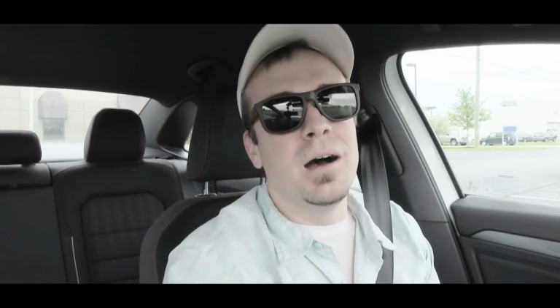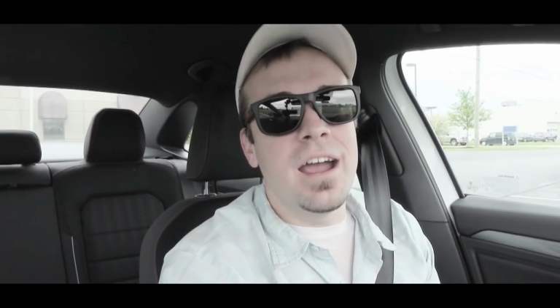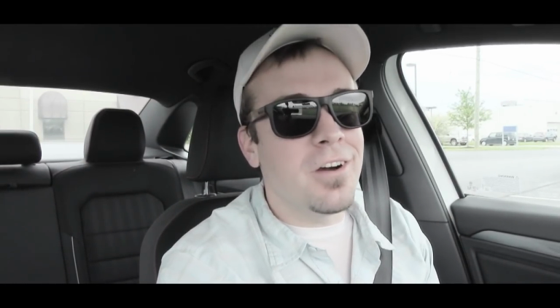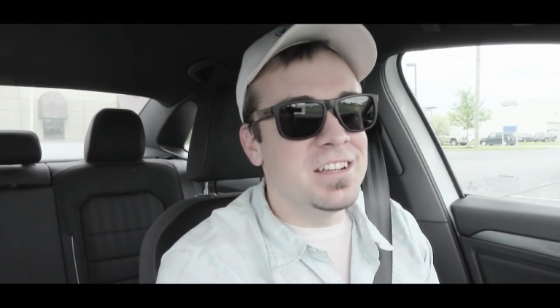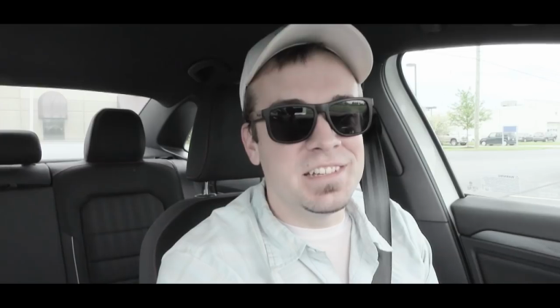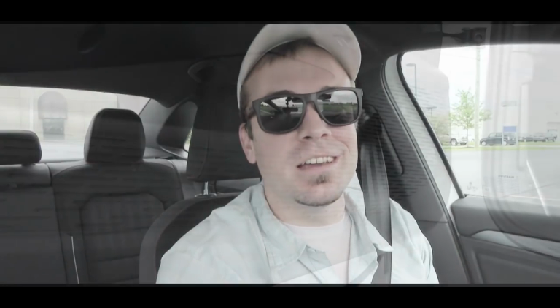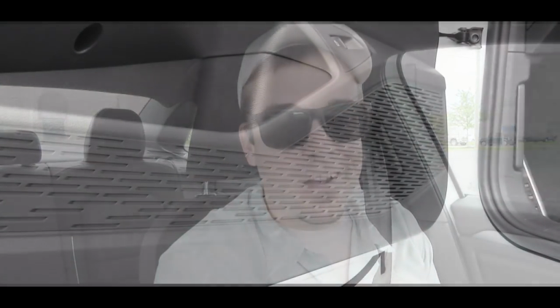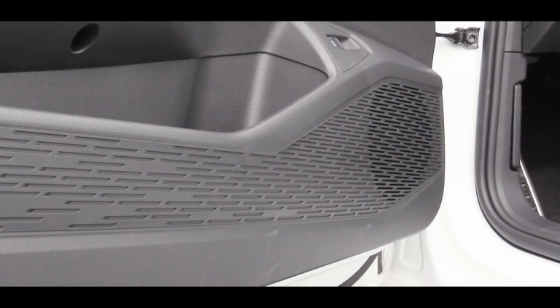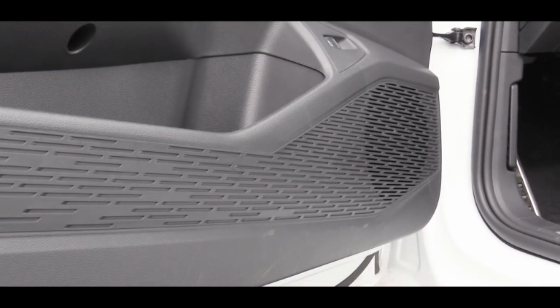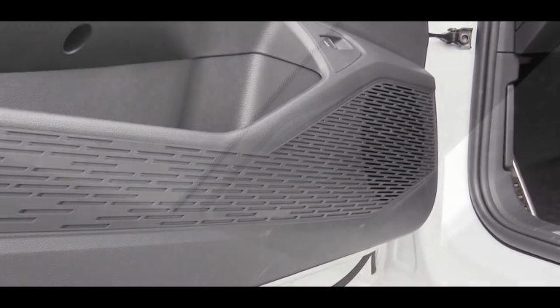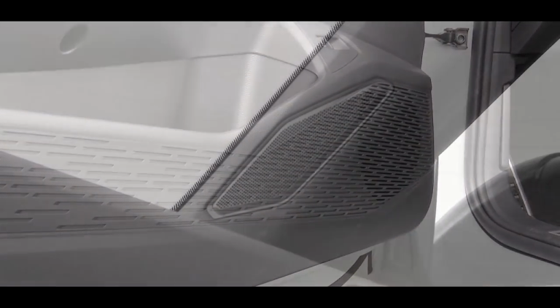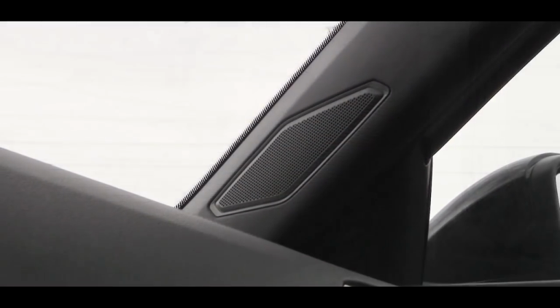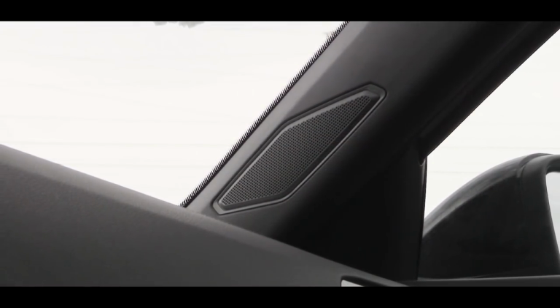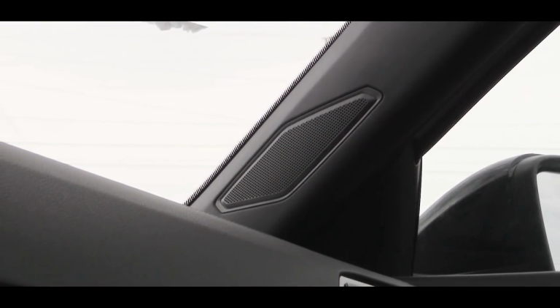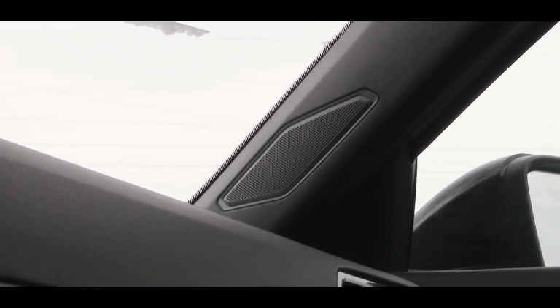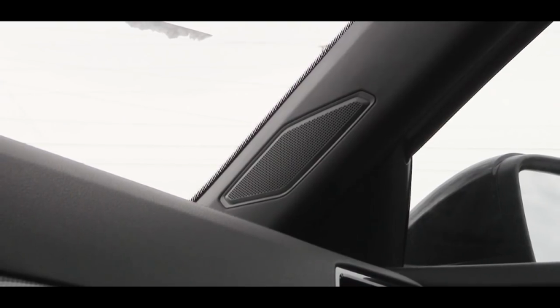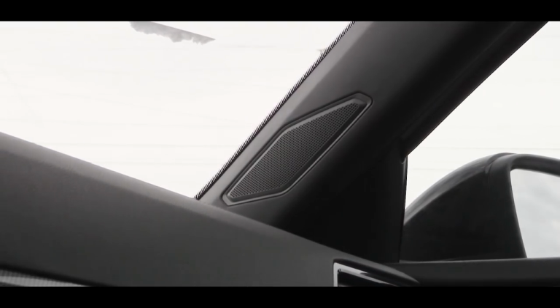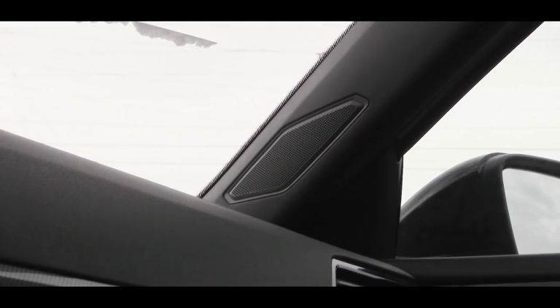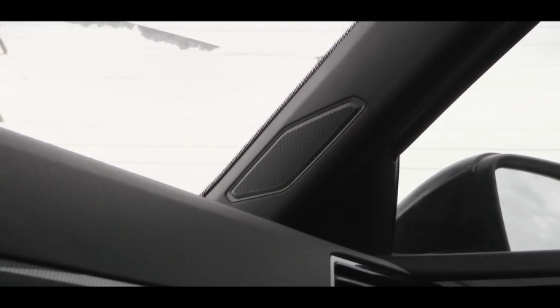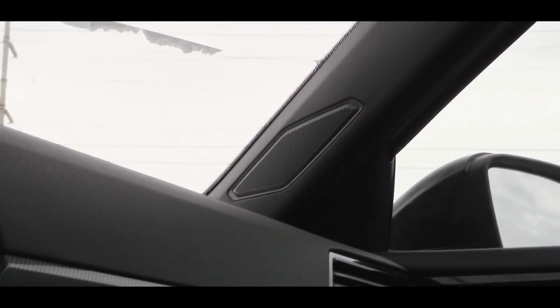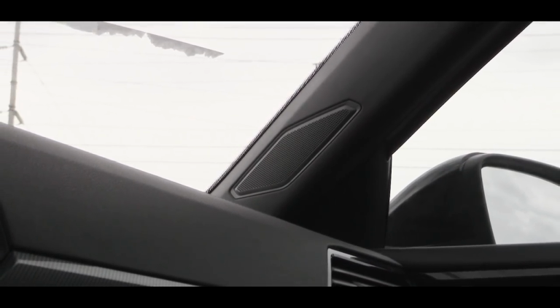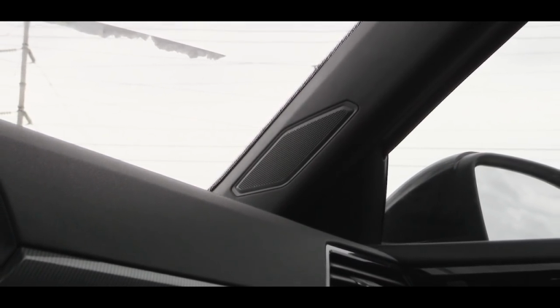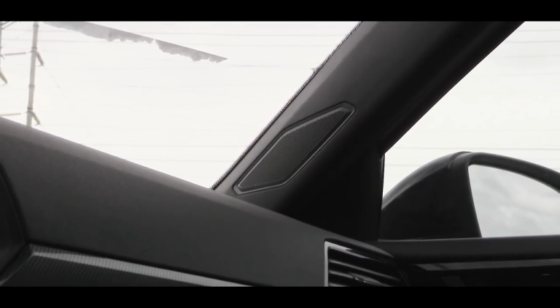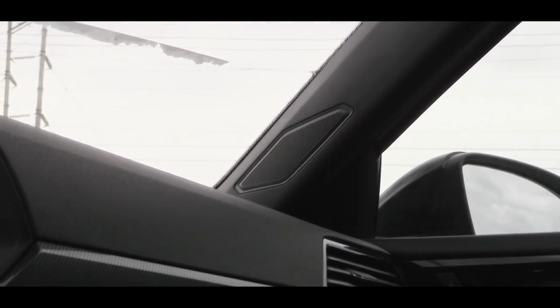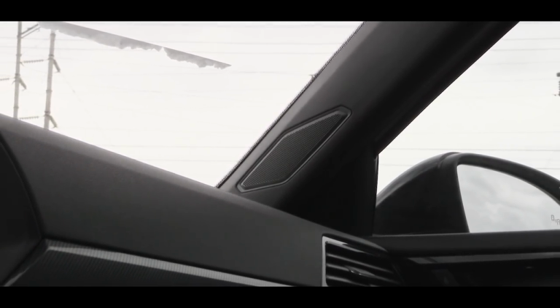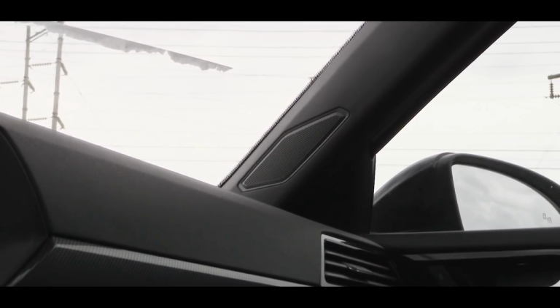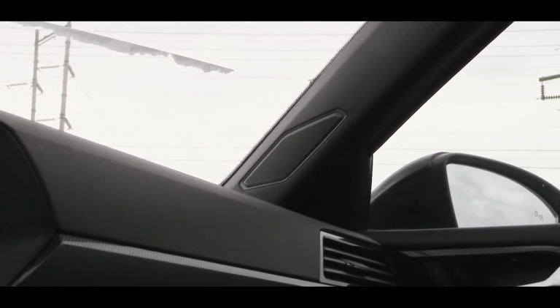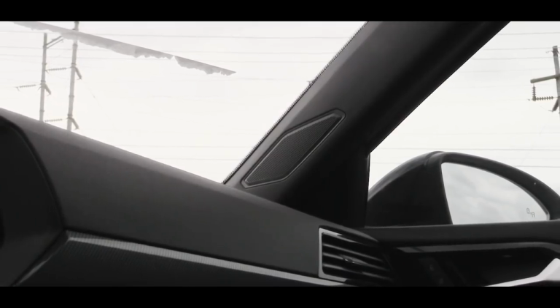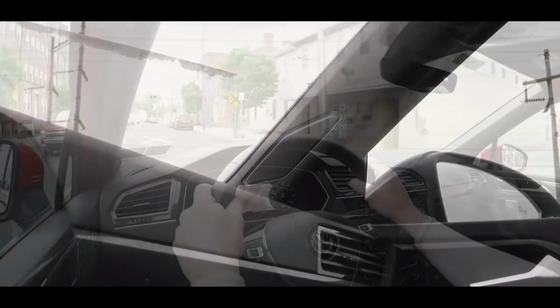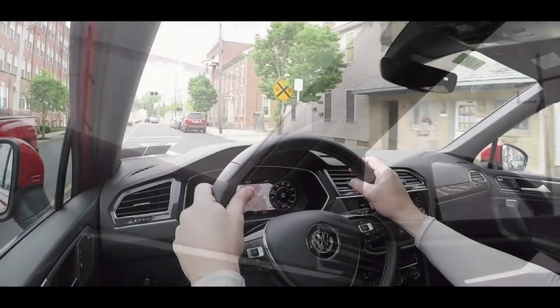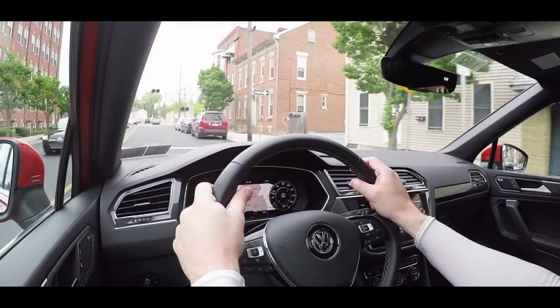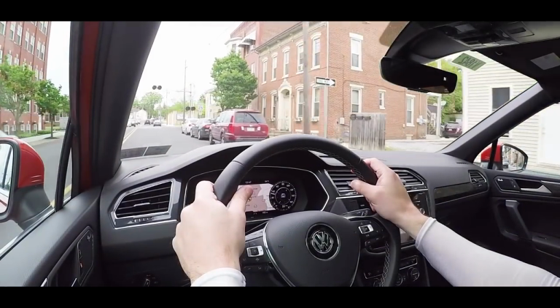We have the six-speaker sound system, so let's test it out. There's actually a good bit of bass for six speakers — I was kind of impressed. I also like the placement of the speakers on the front pillars, which you don't usually see unless you have a lot of speakers. Overall no issues with the sound system.